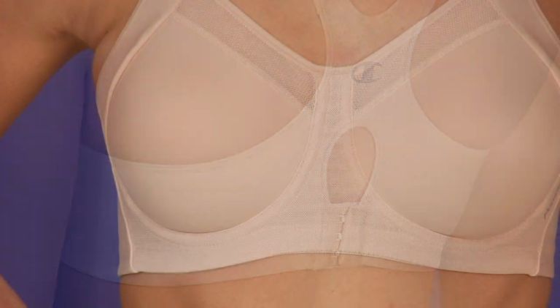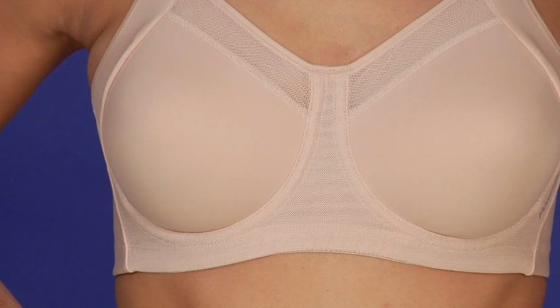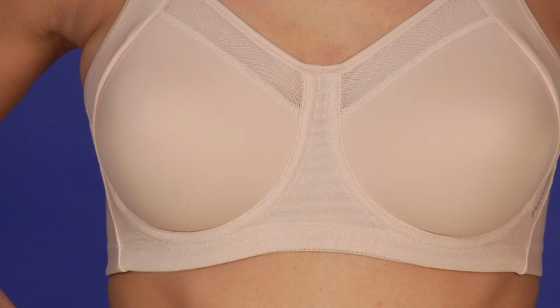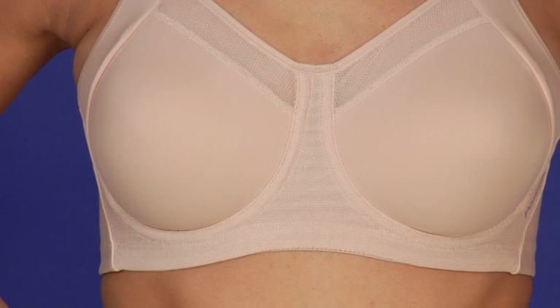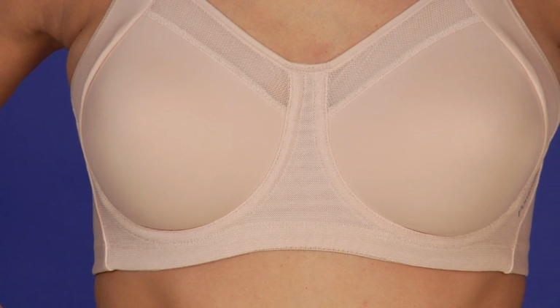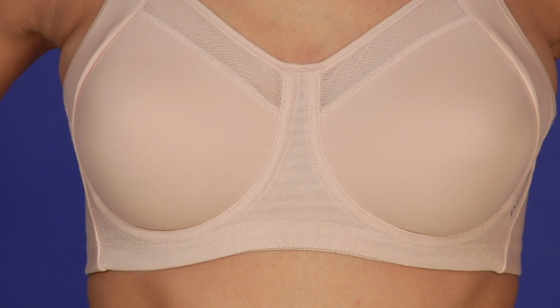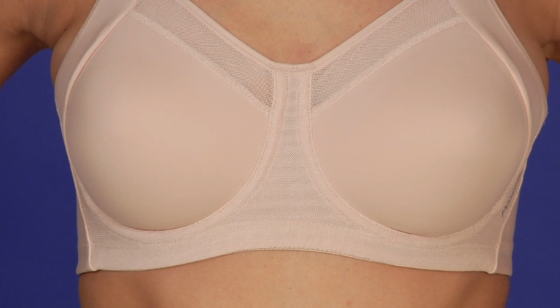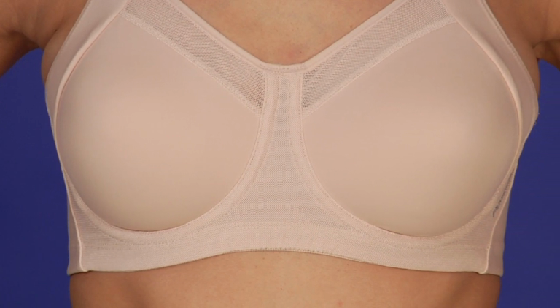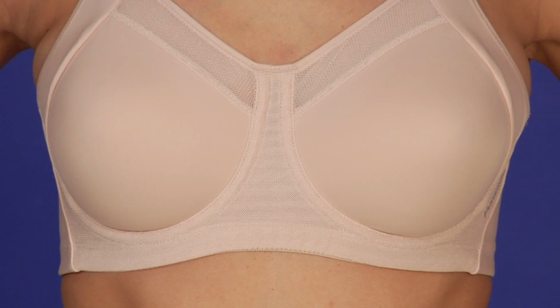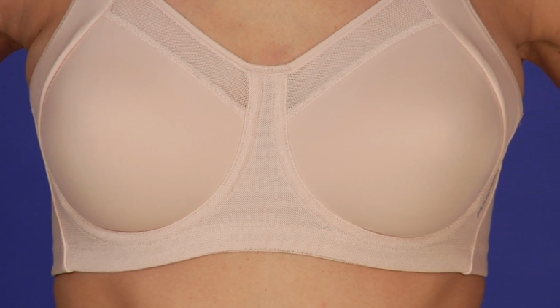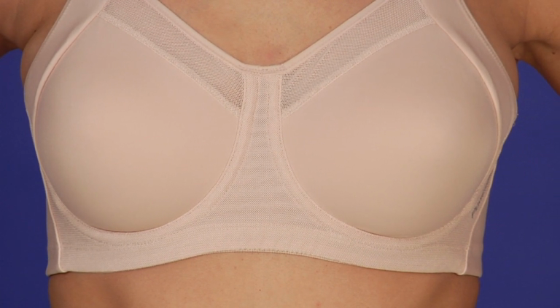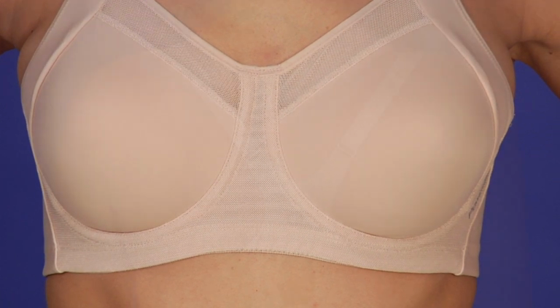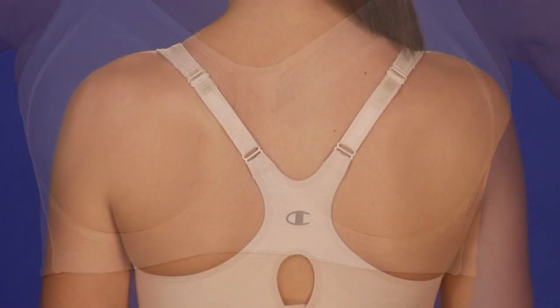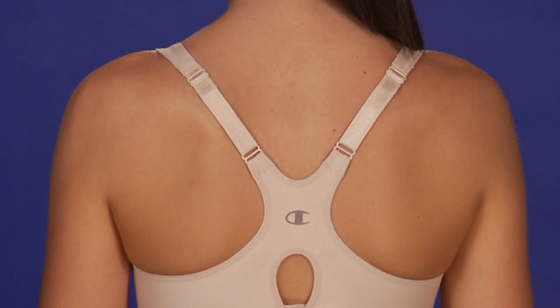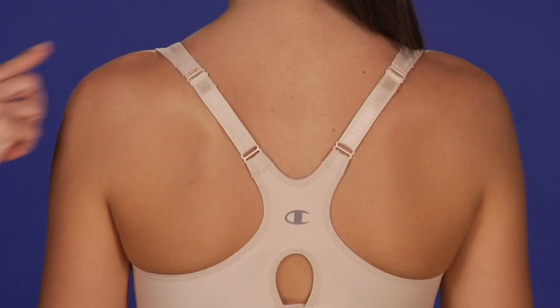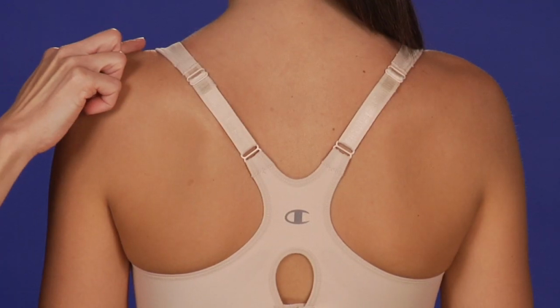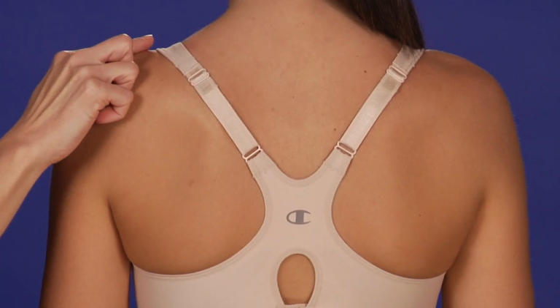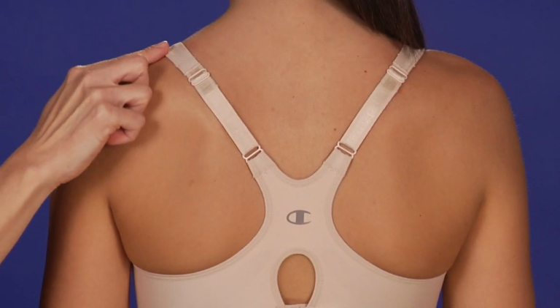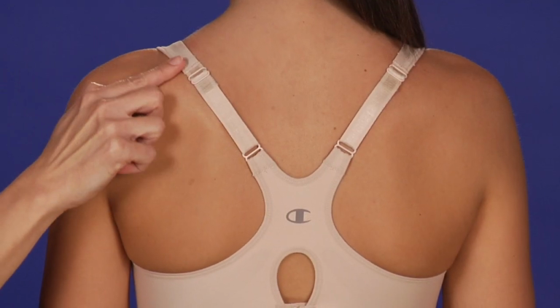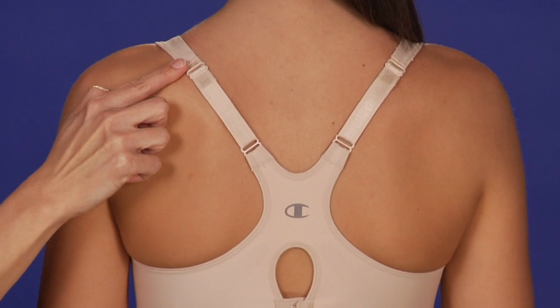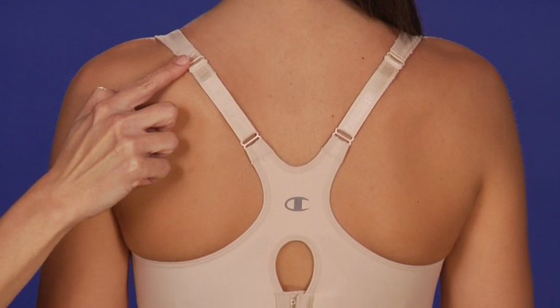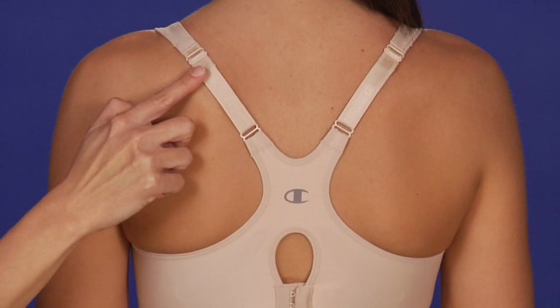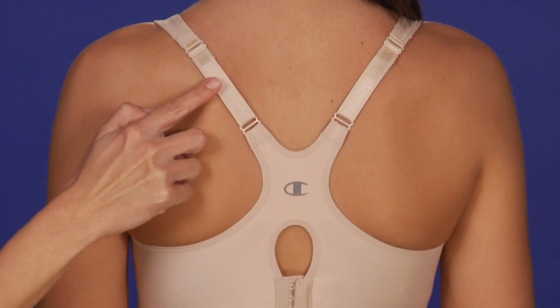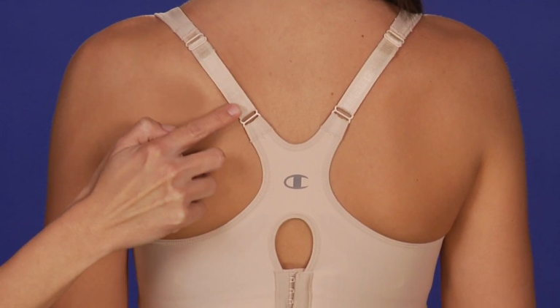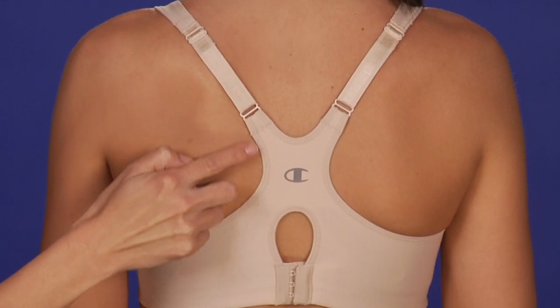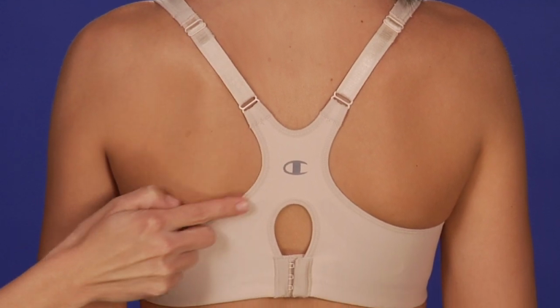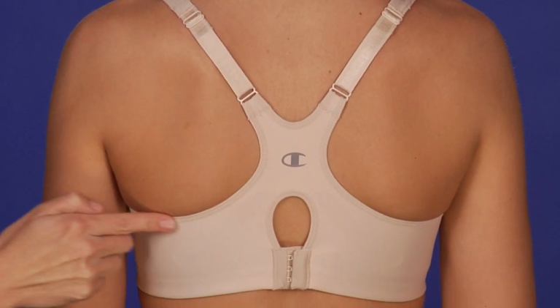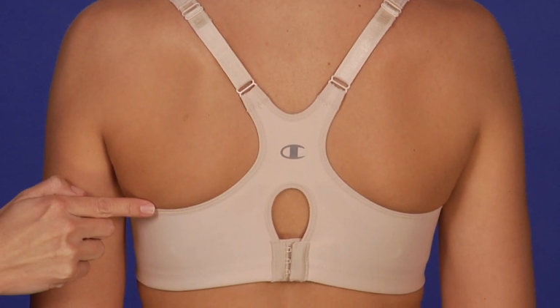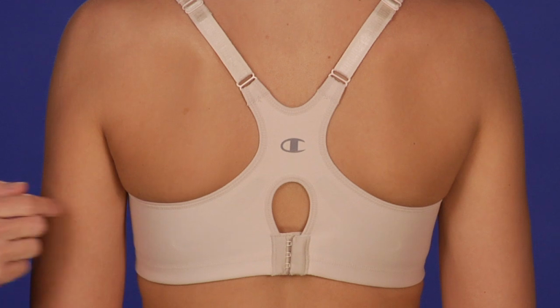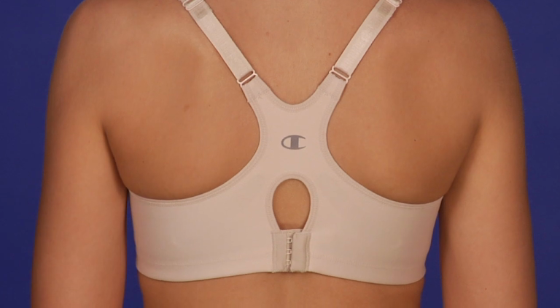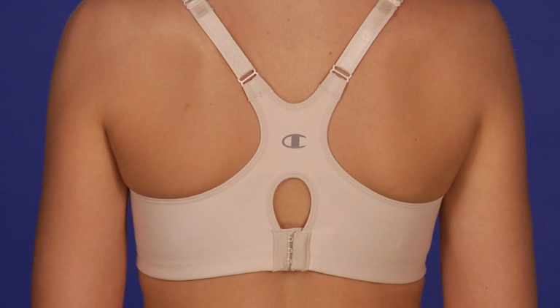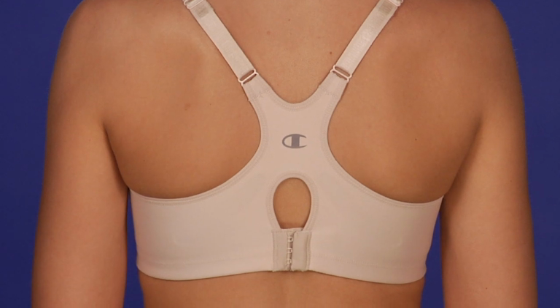Fully lined, molded cups shape and support you beautifully. Wide laminated straps ease shoulder stress, and the tee-back design guarantees straps stay put.